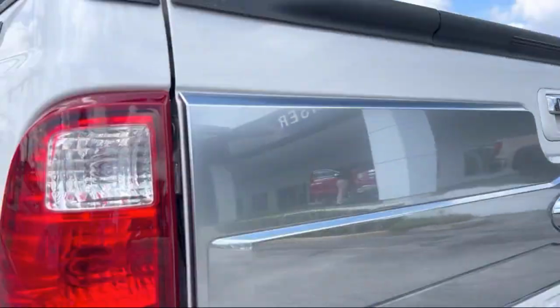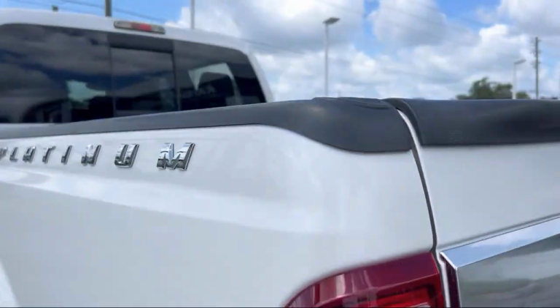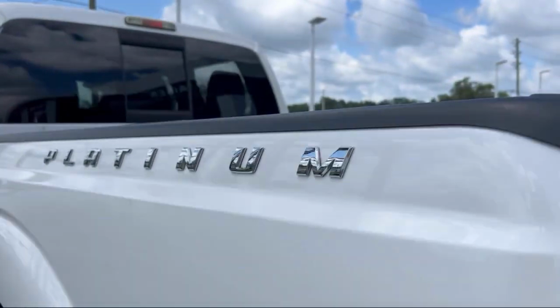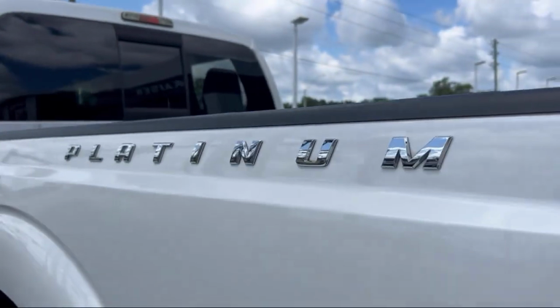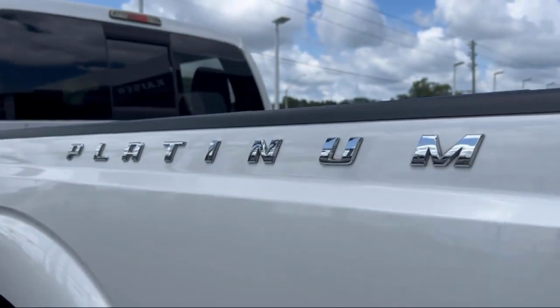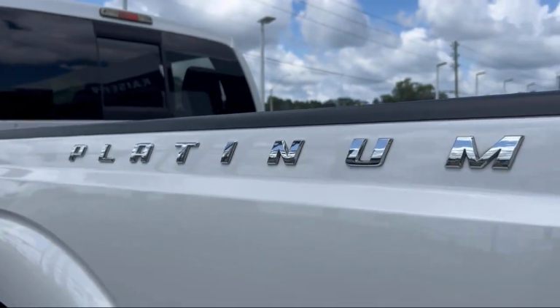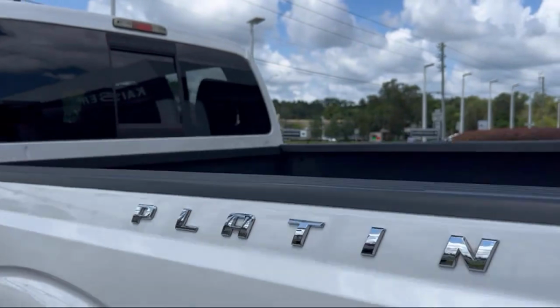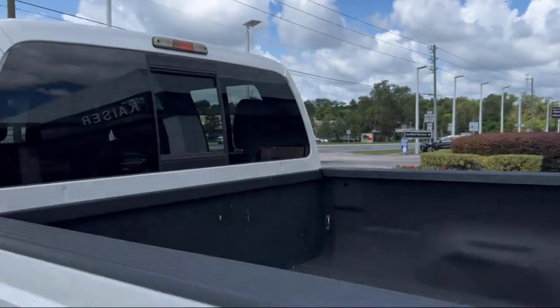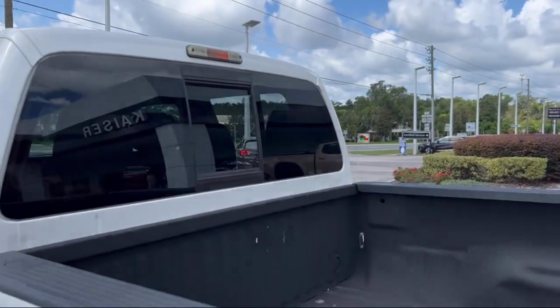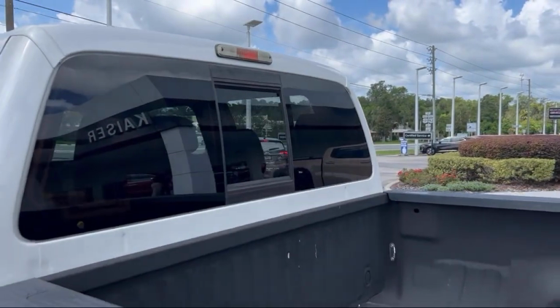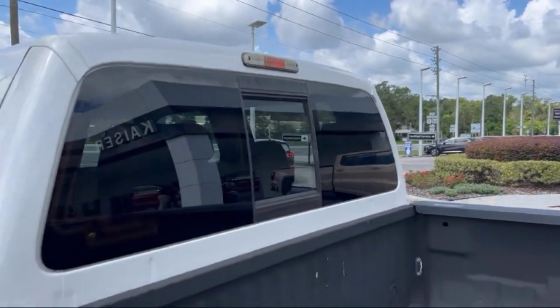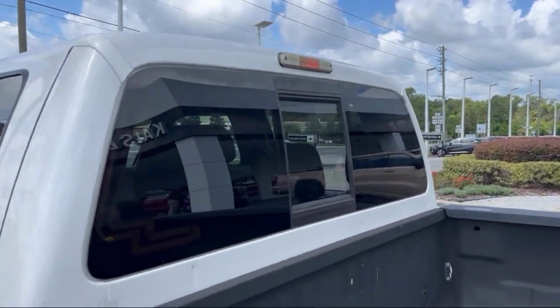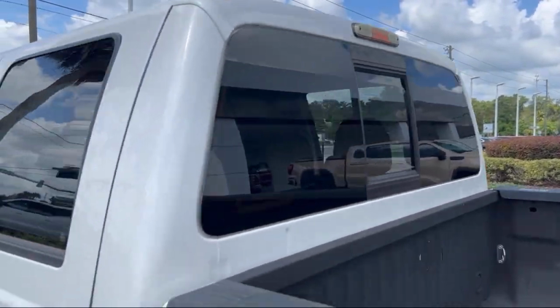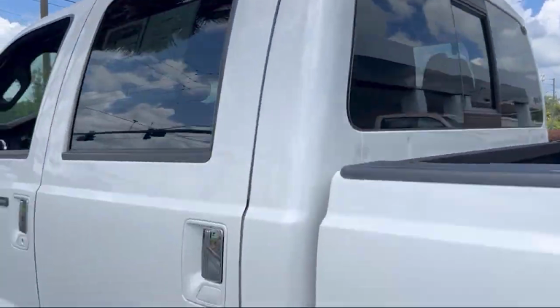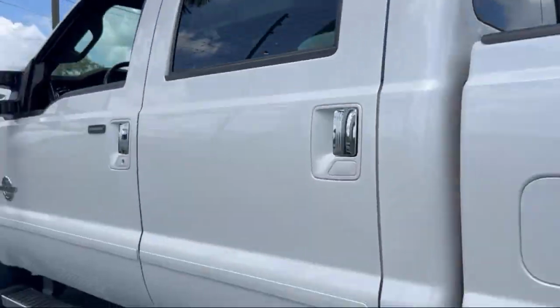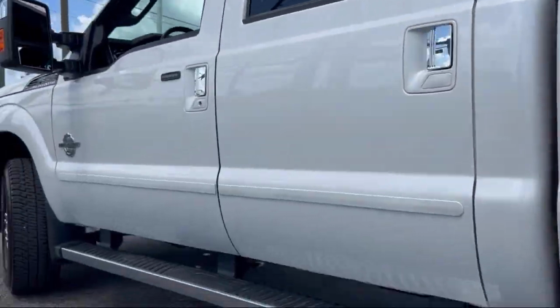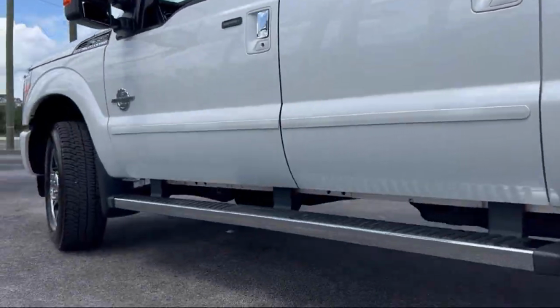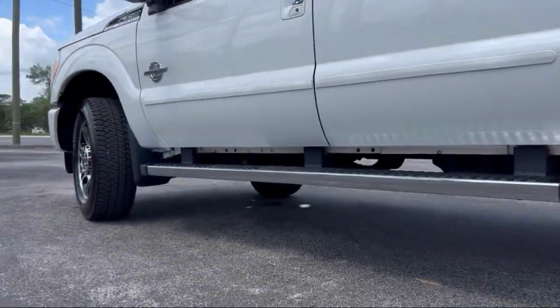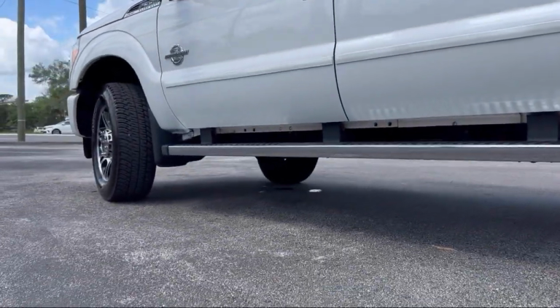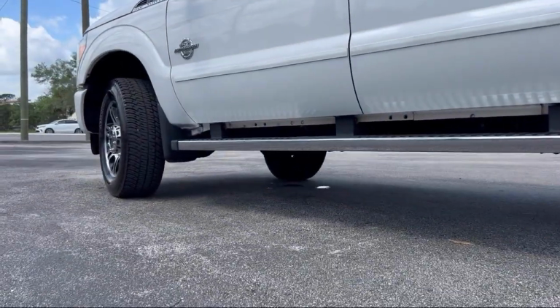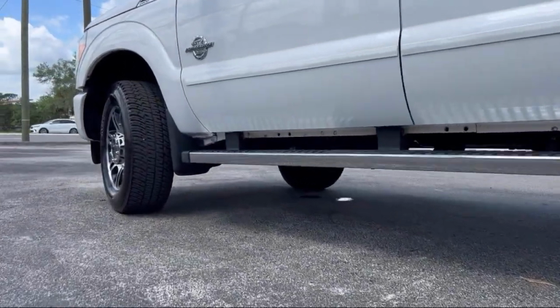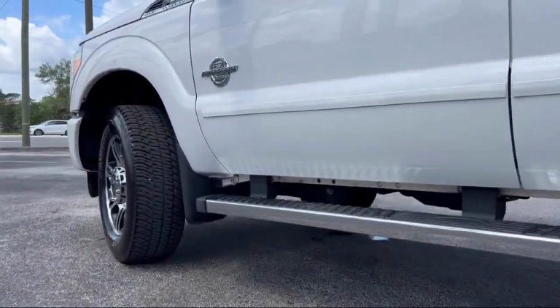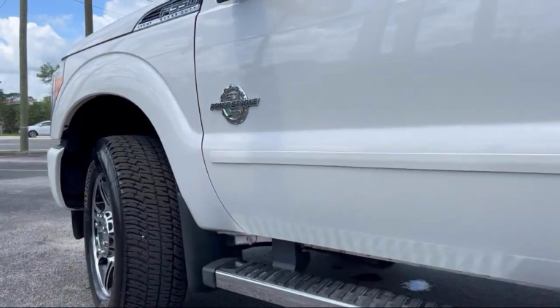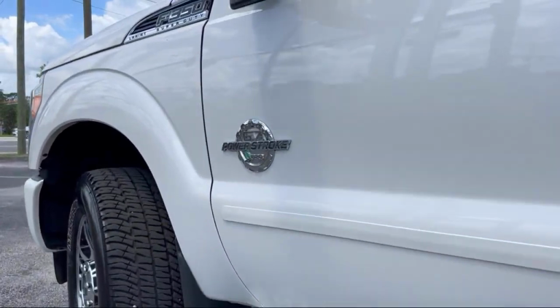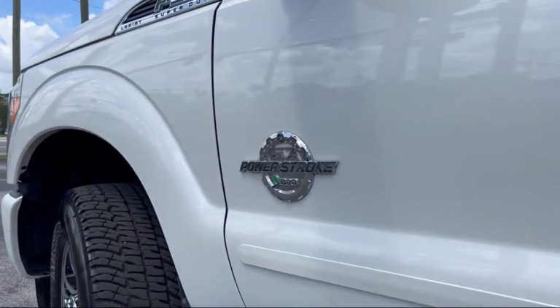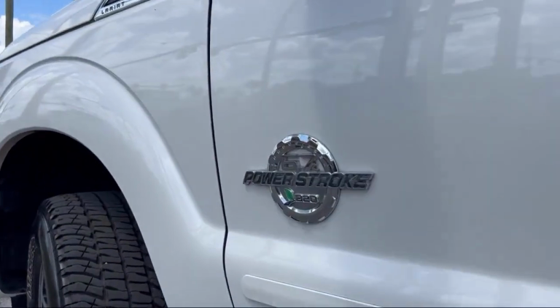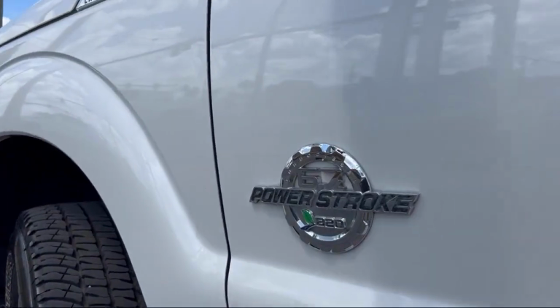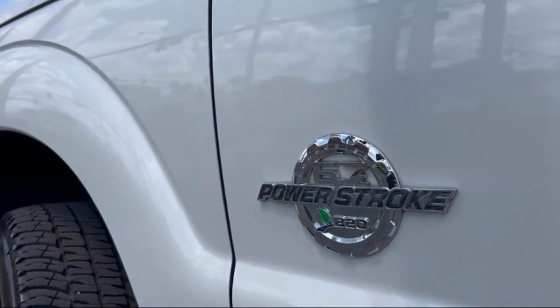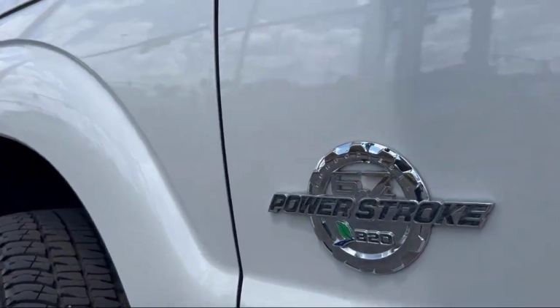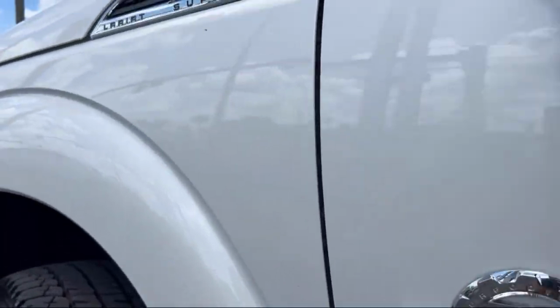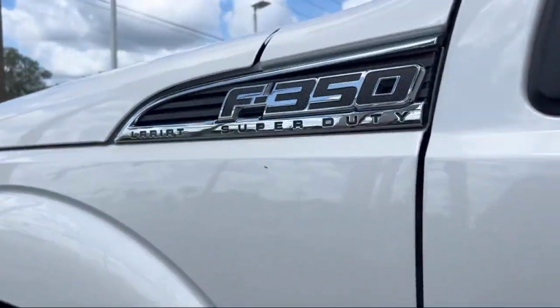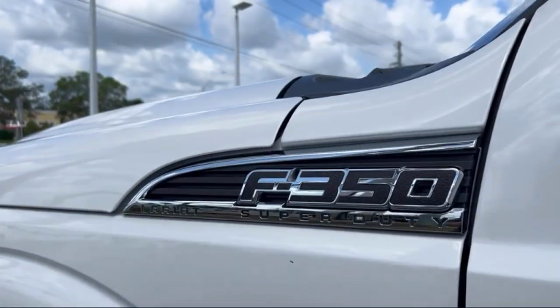For three generations, Kaiser Buick GMC Truck has been proudly serving our community. Since 1967, our mission has been simple: to remain the best, we never rest.